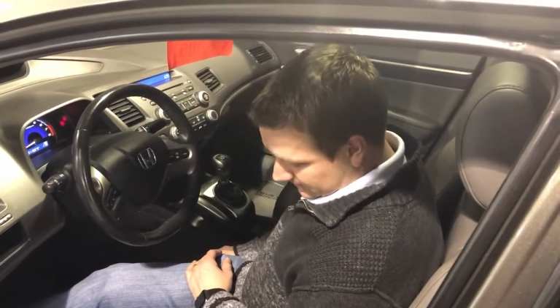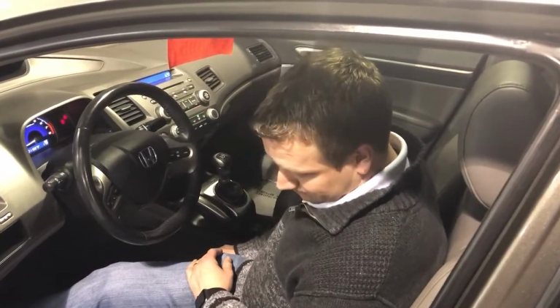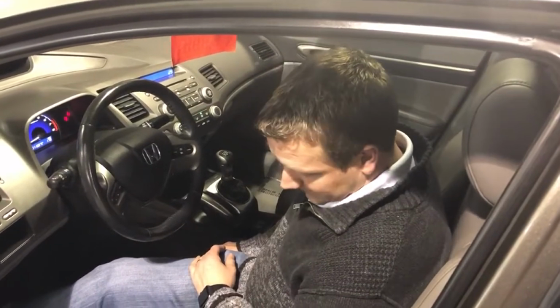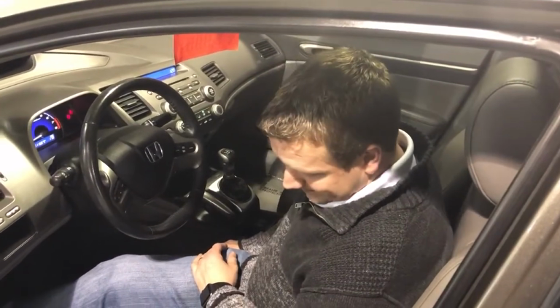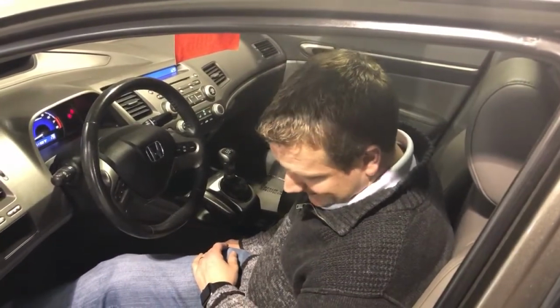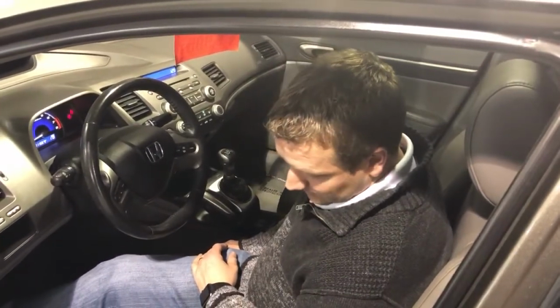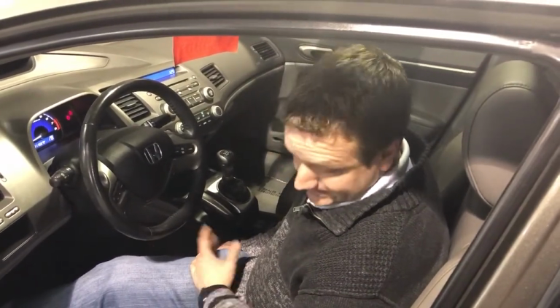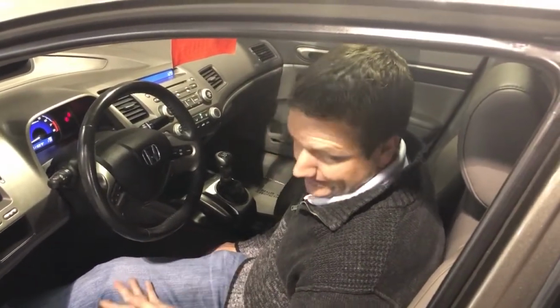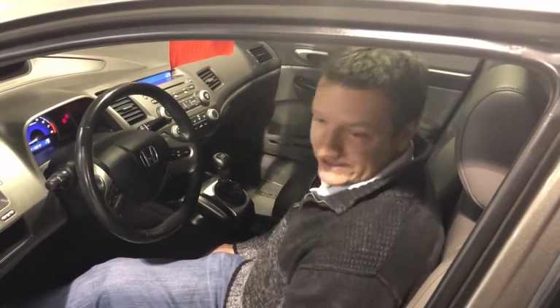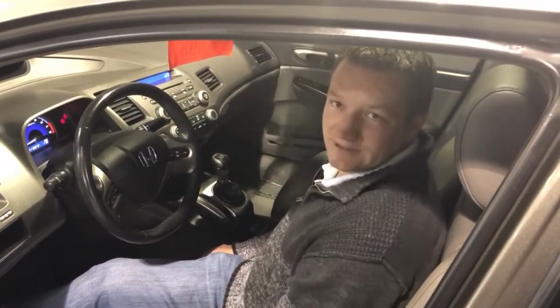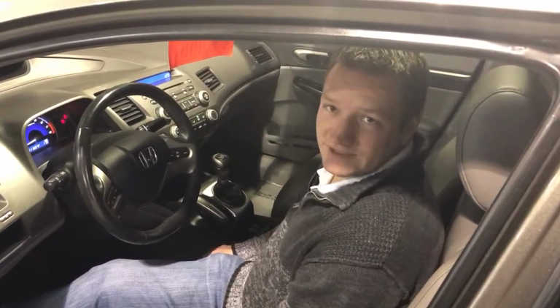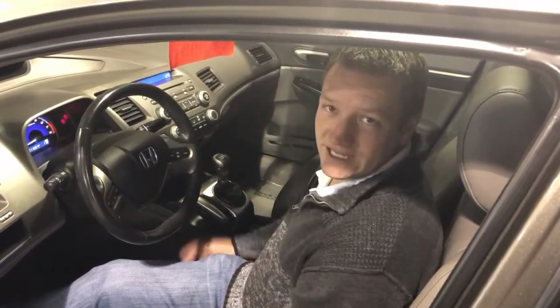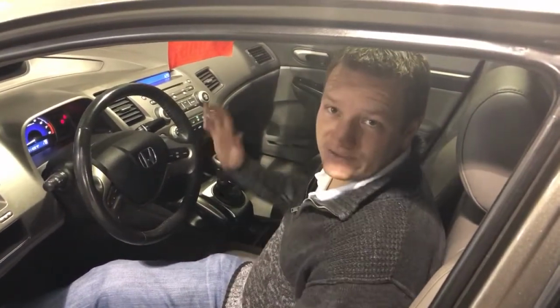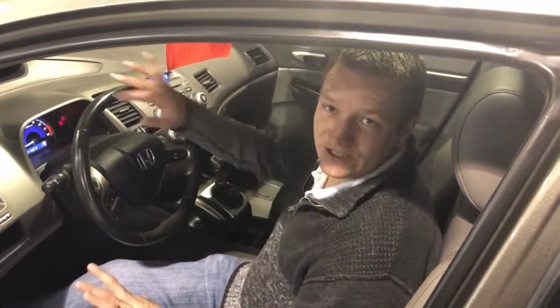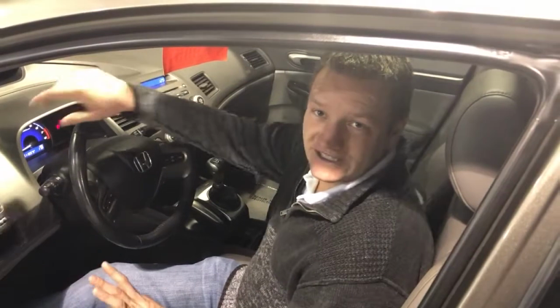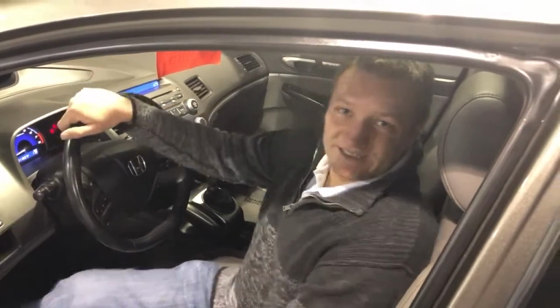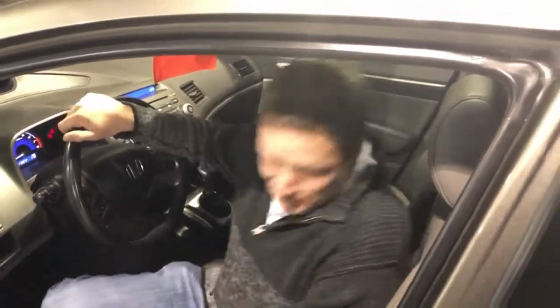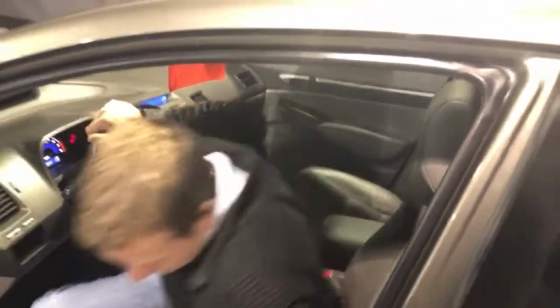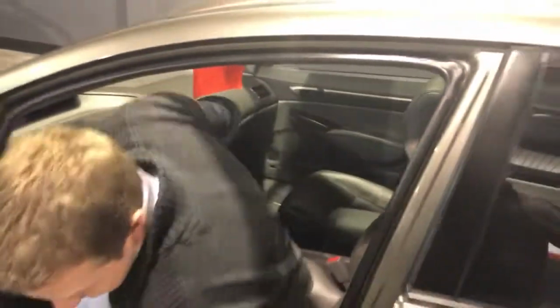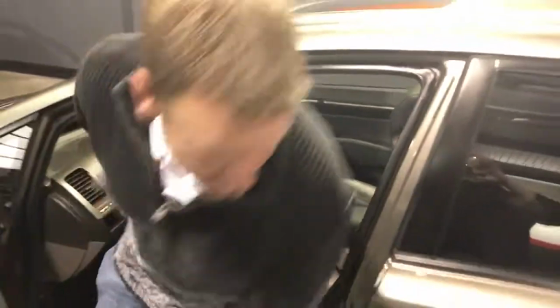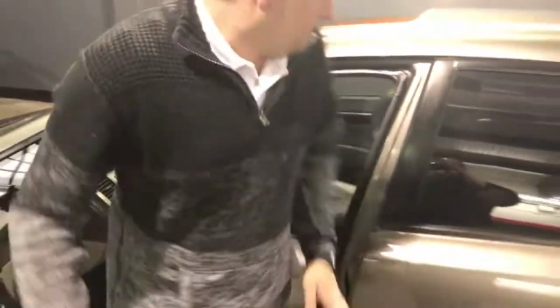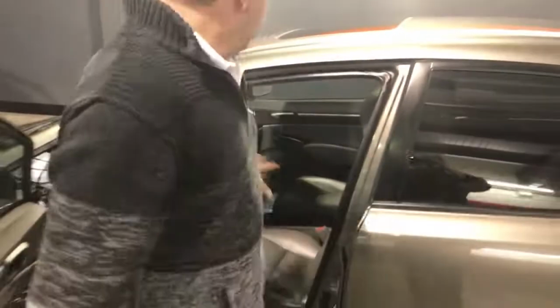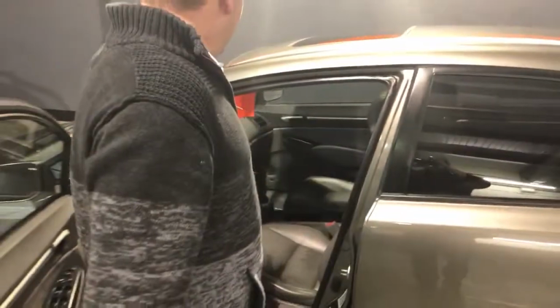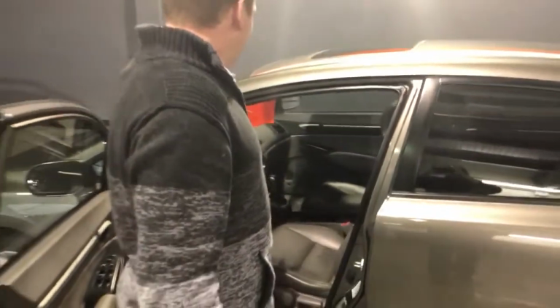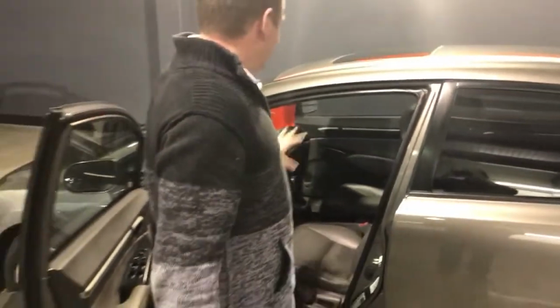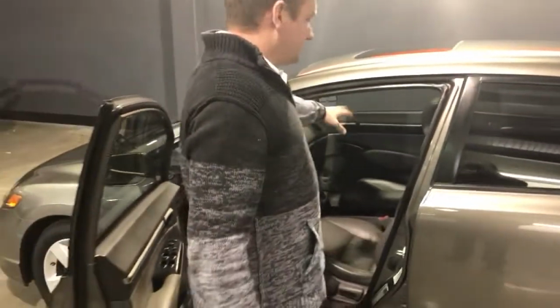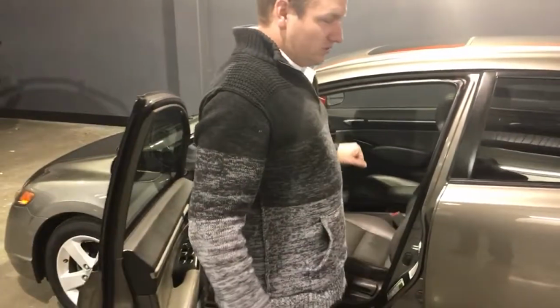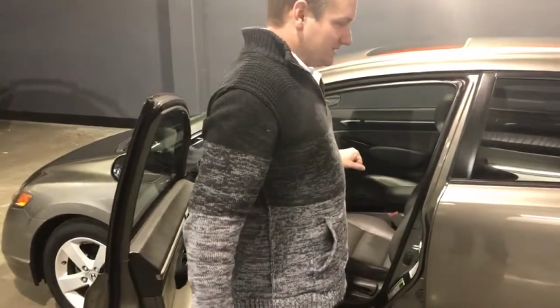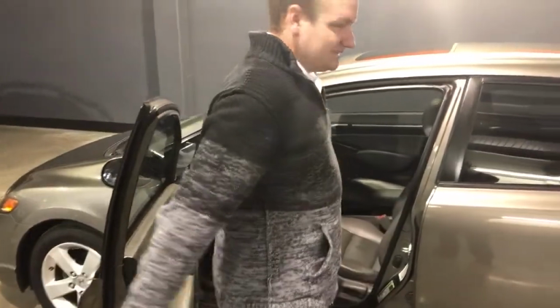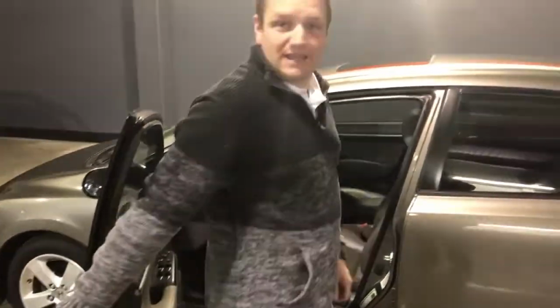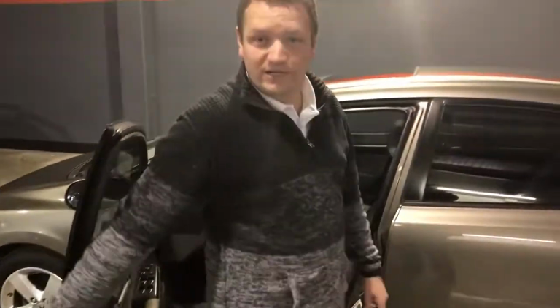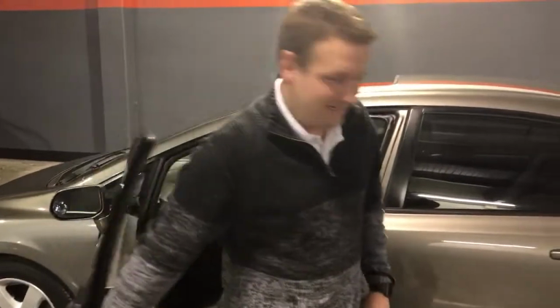These leather seating surfaces are heated — heated on both sides, both front seats, leather heated.